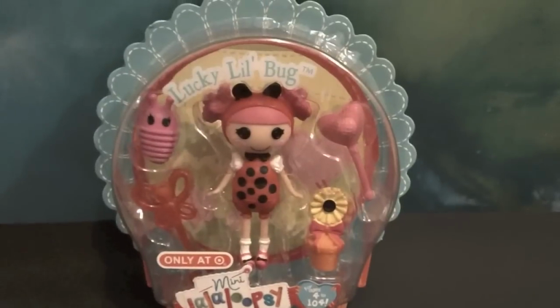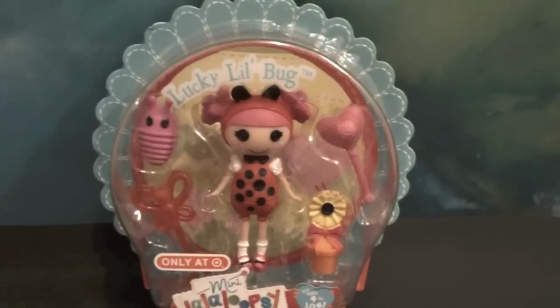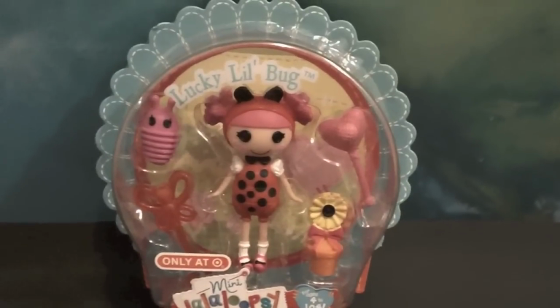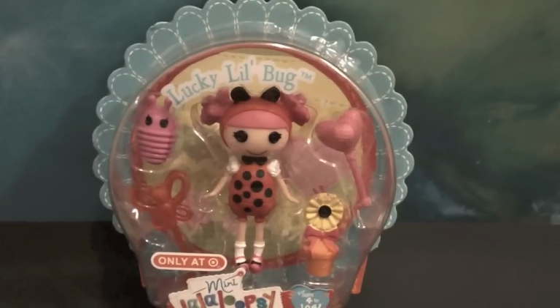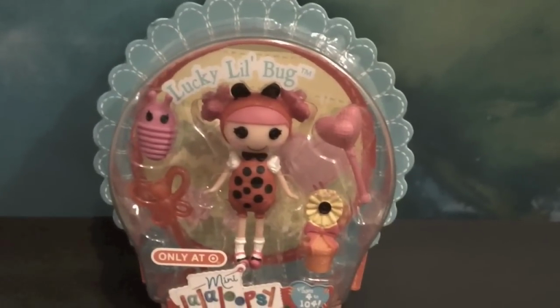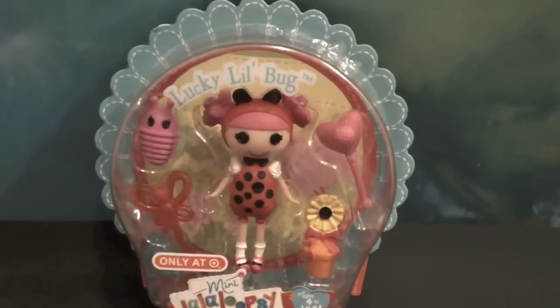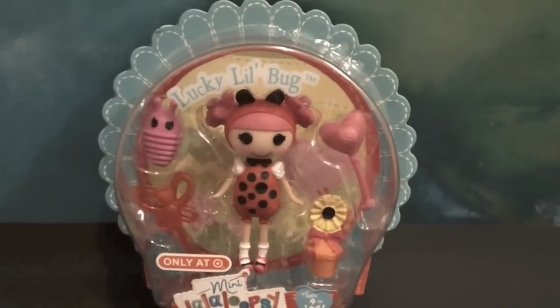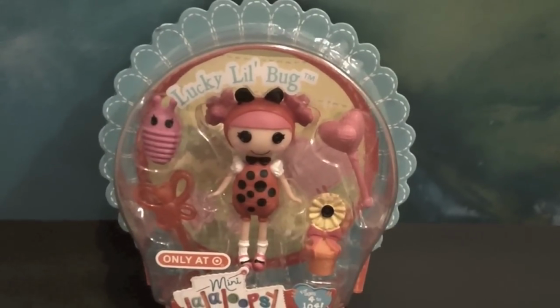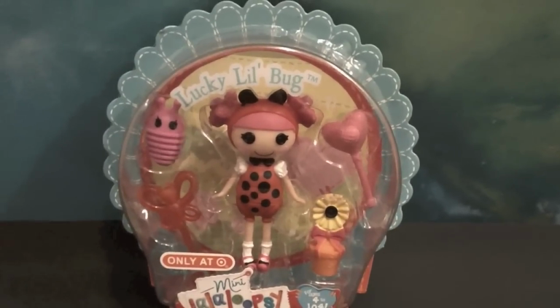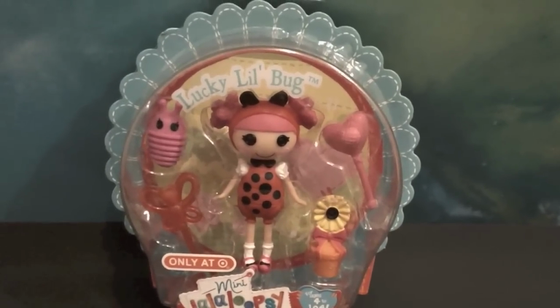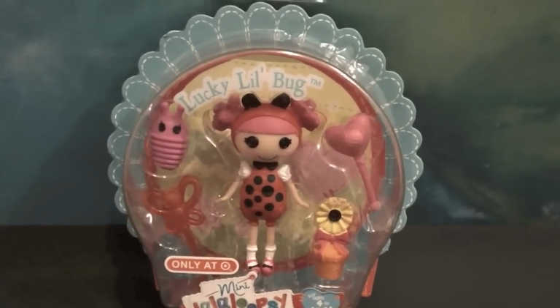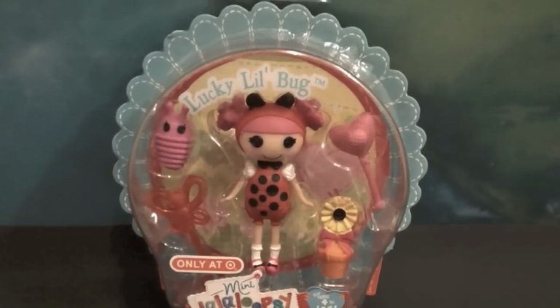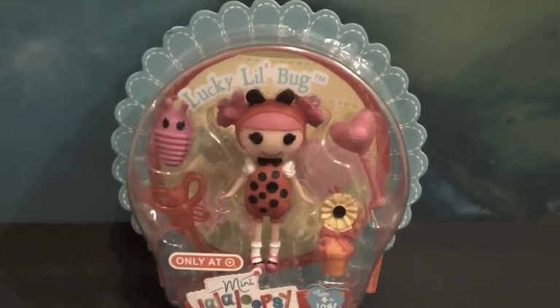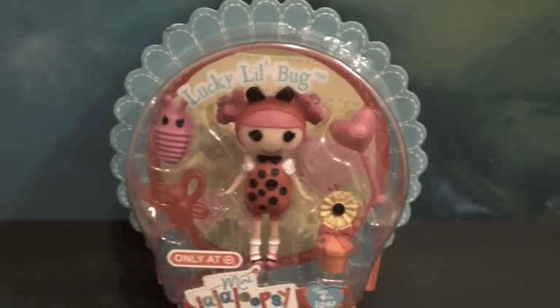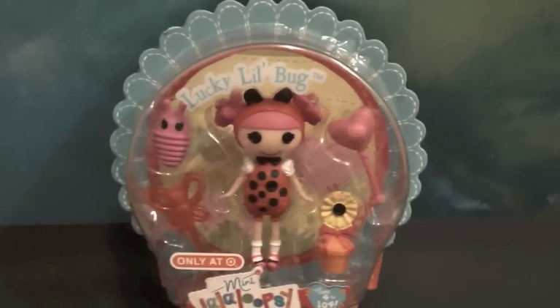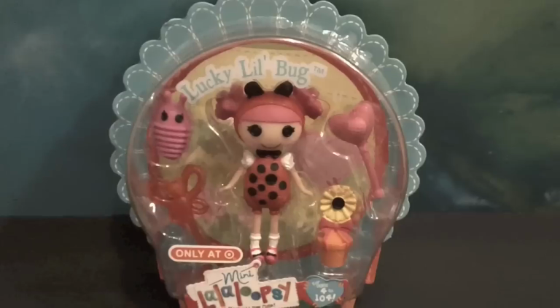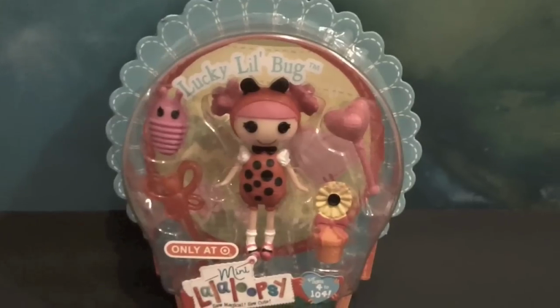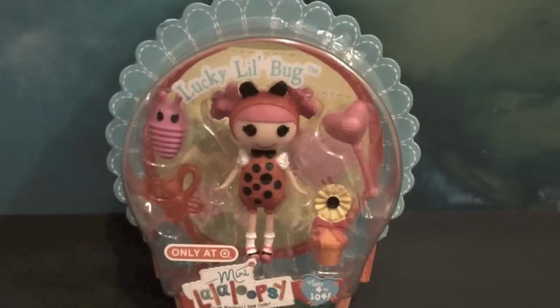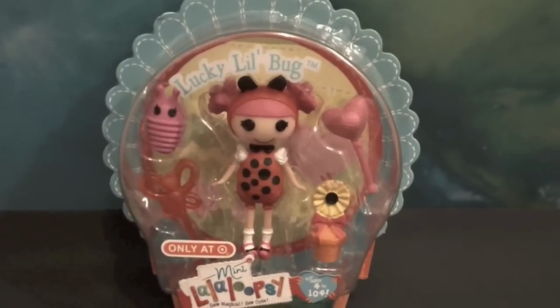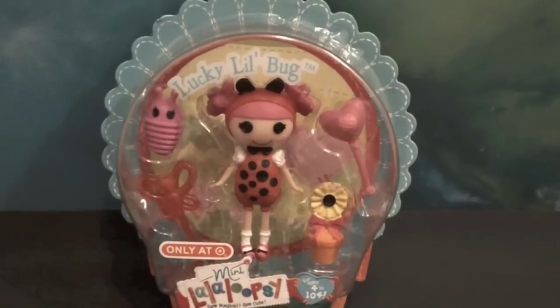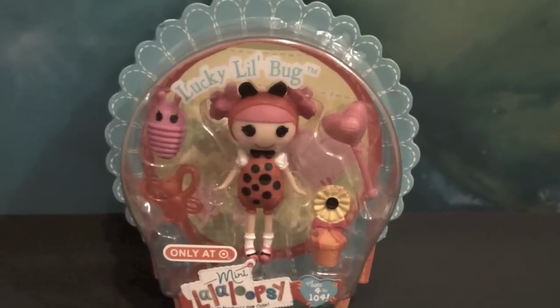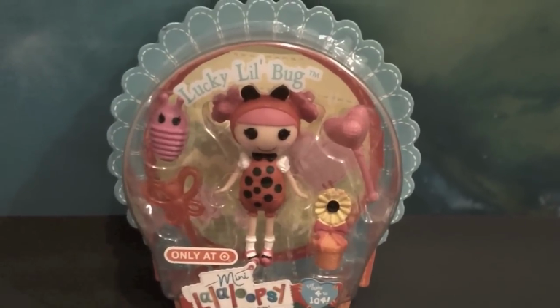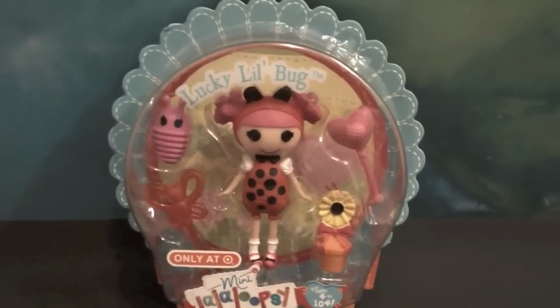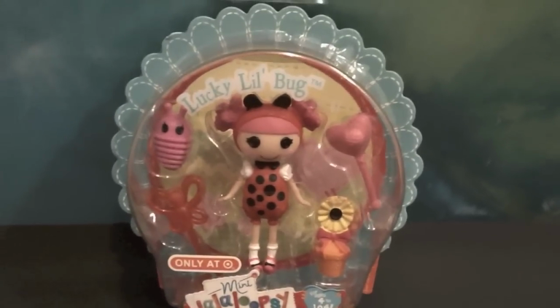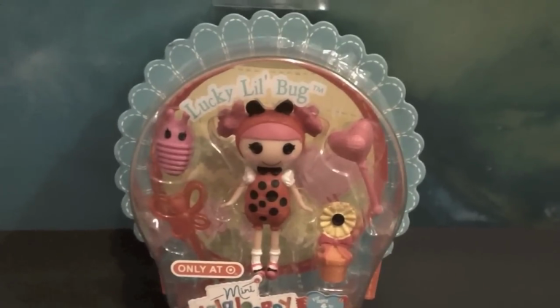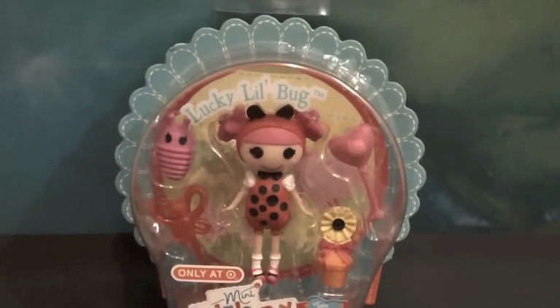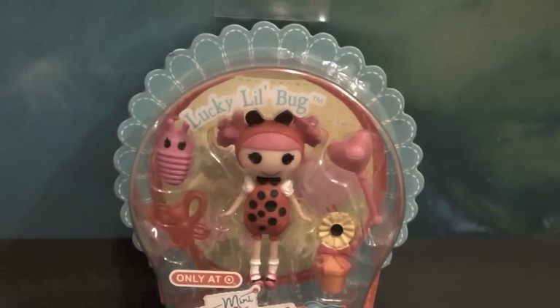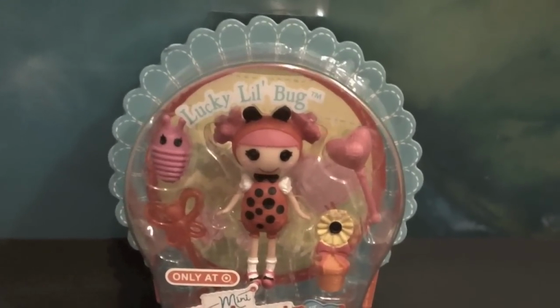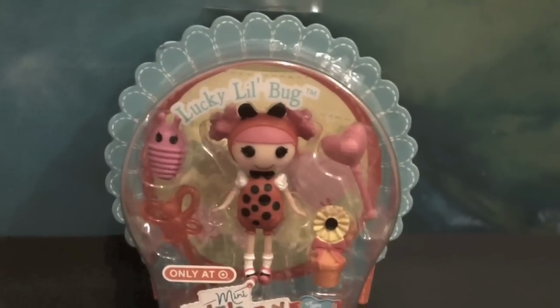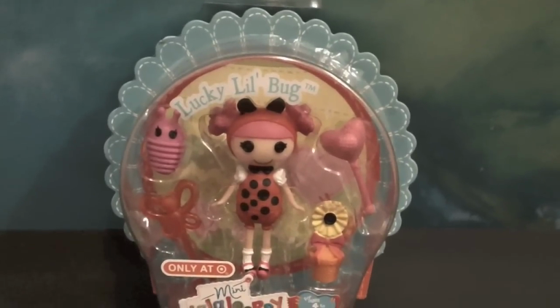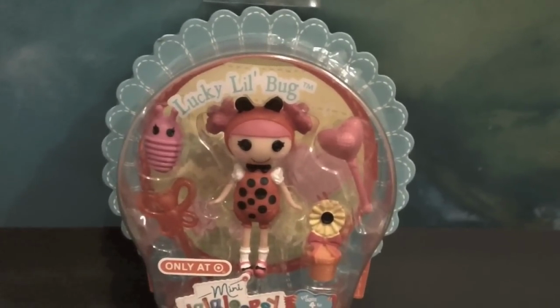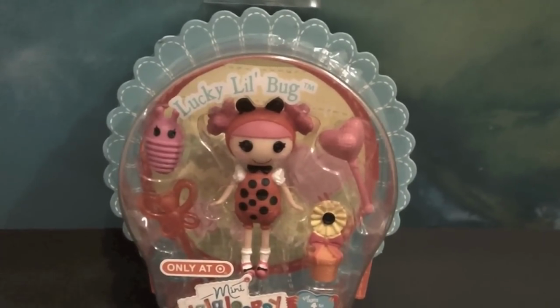Hey everybody, it's Forever Lalaloopsie here and I'm doing a special review of the Target Spring Exclusive Mini Lalaloopsie Lucky Lil Bug.